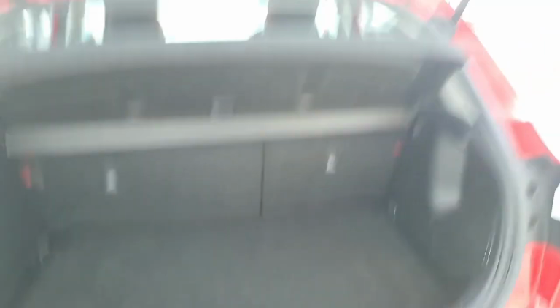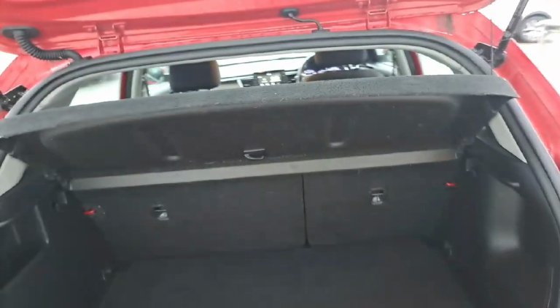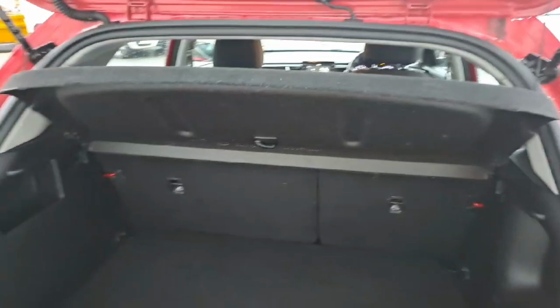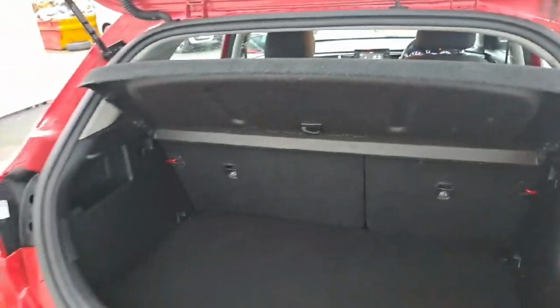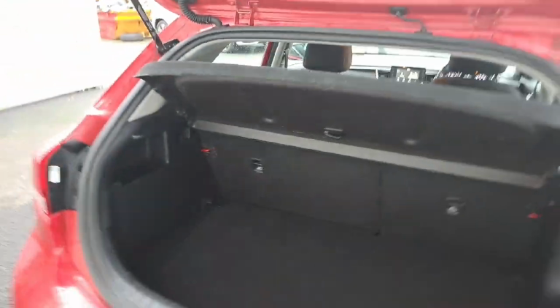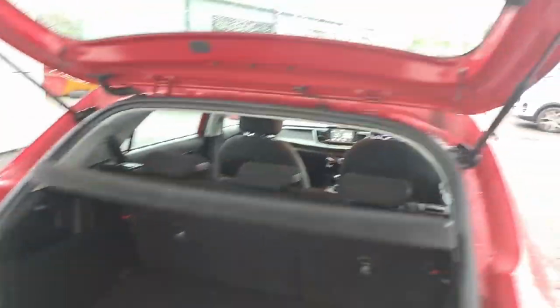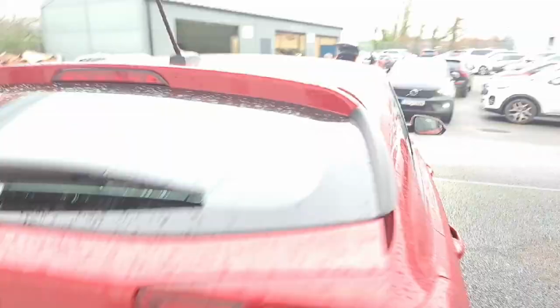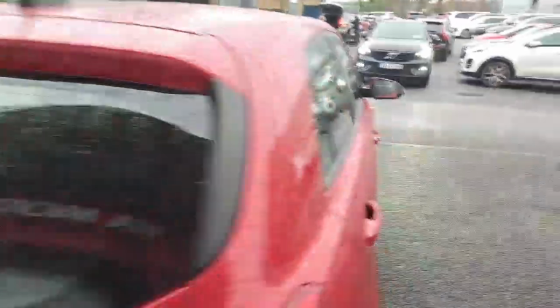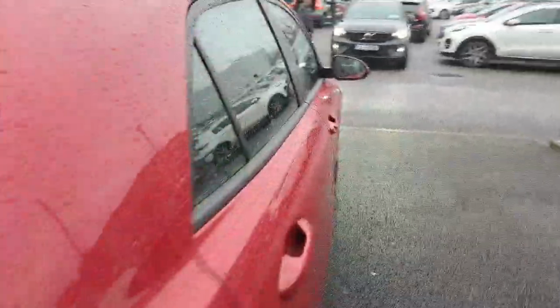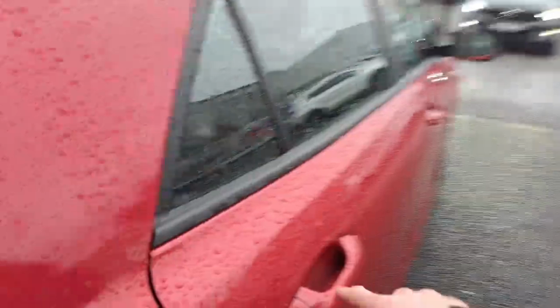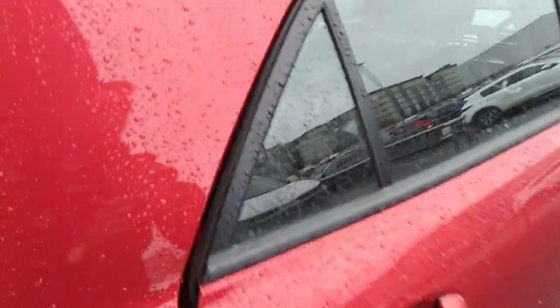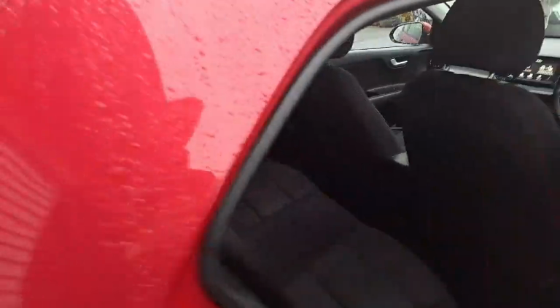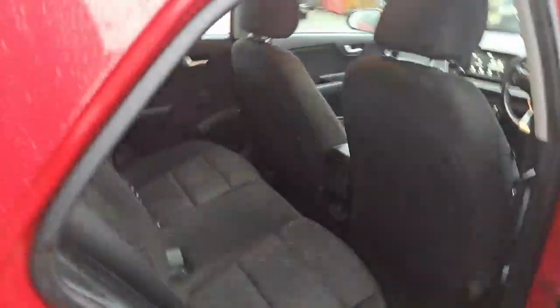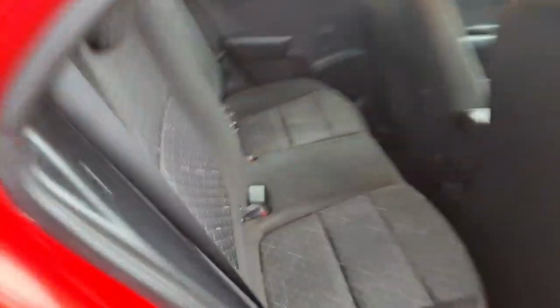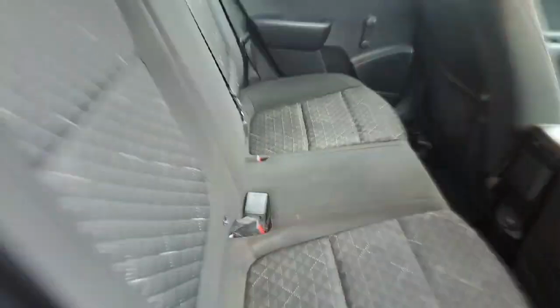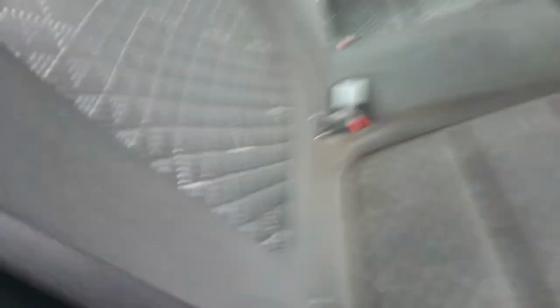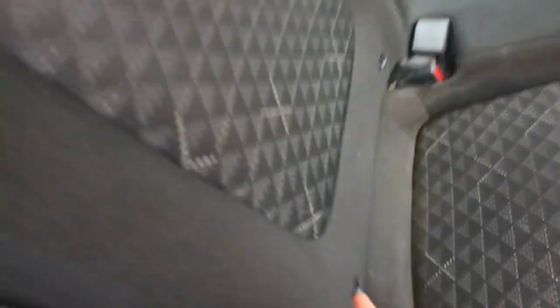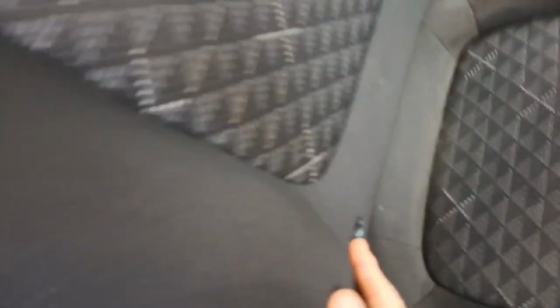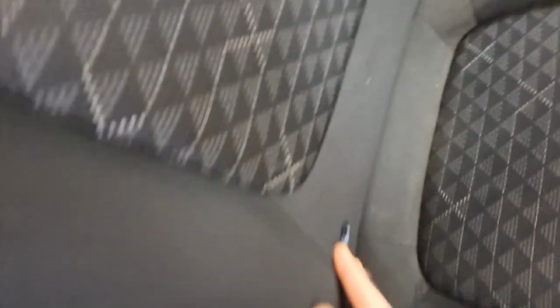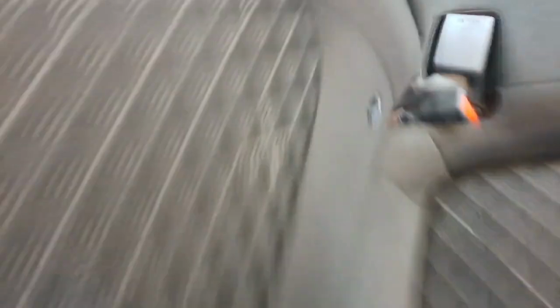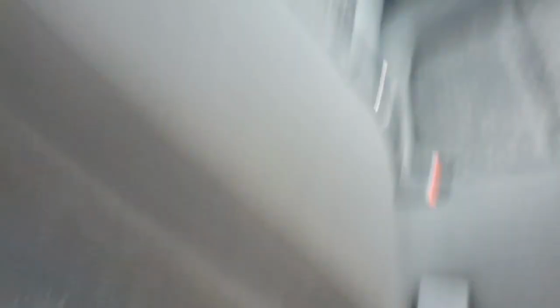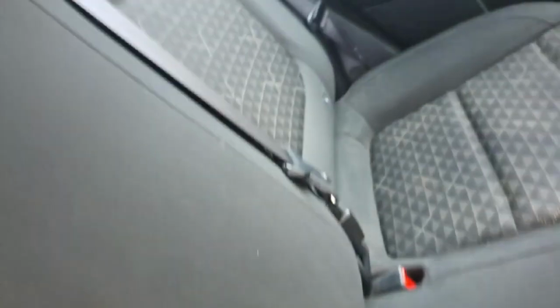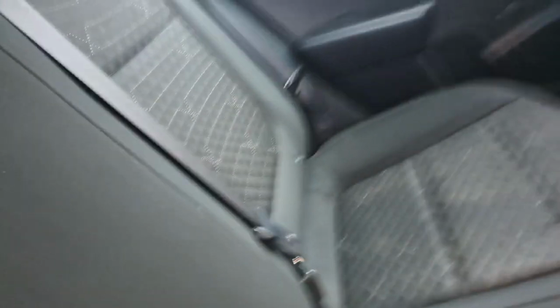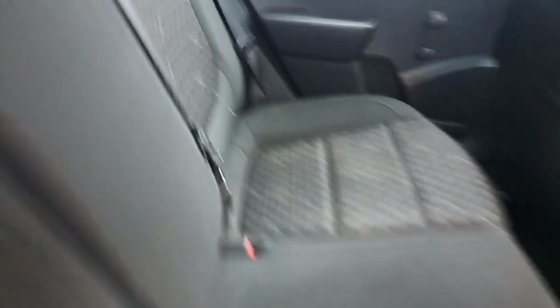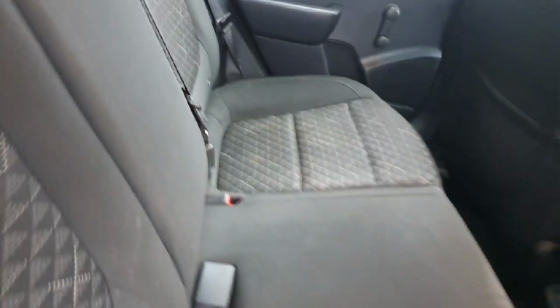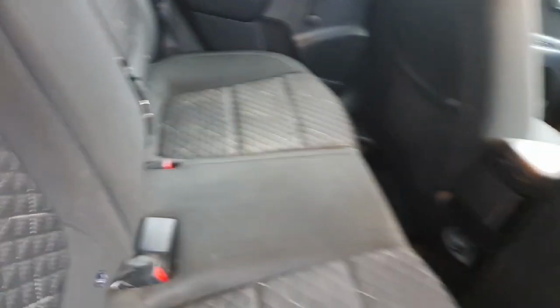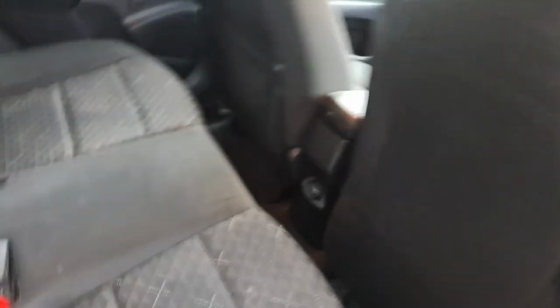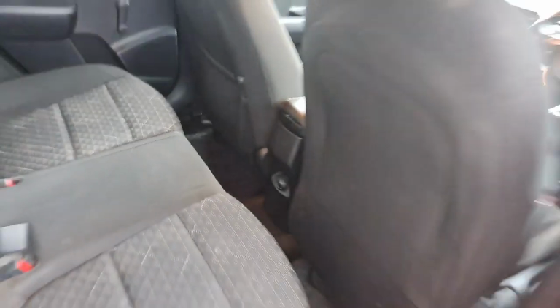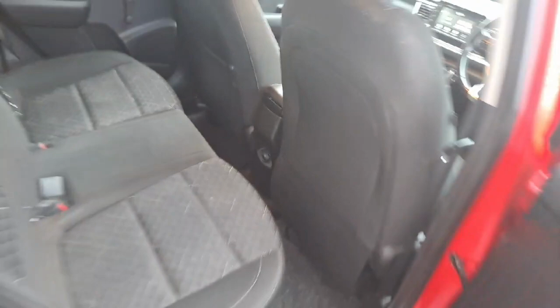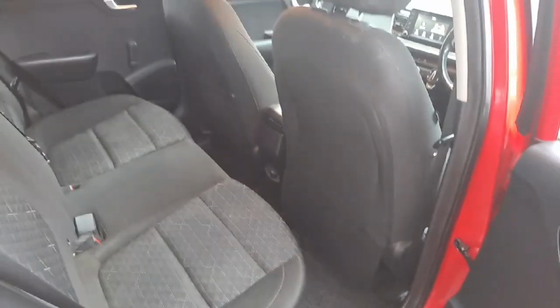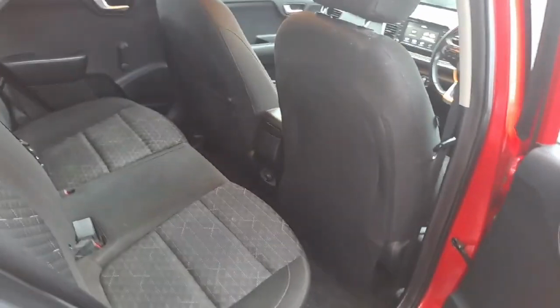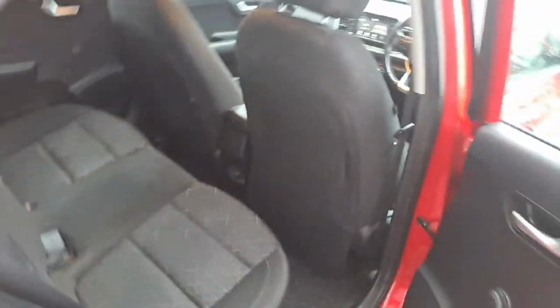You have the 60-40 split fold rear seats. There are two Isofix mounting points for children's safety, a full cloth interior, and a USB port in the rear as well.